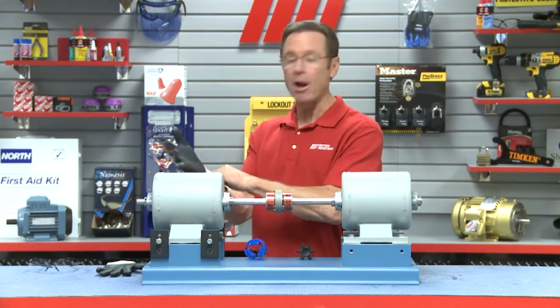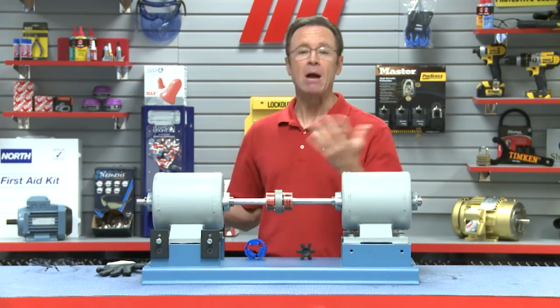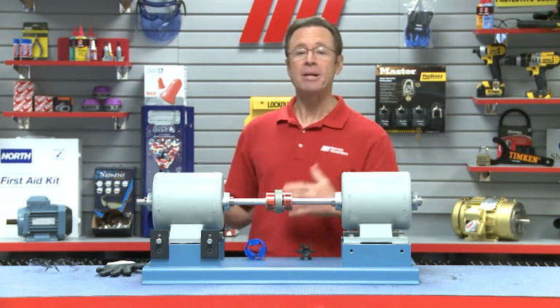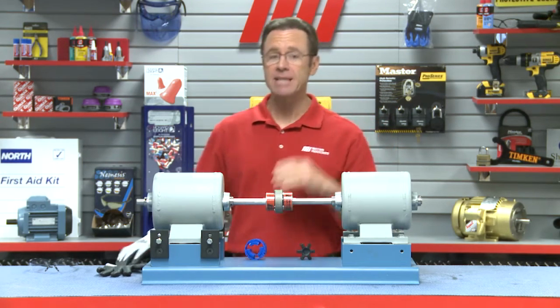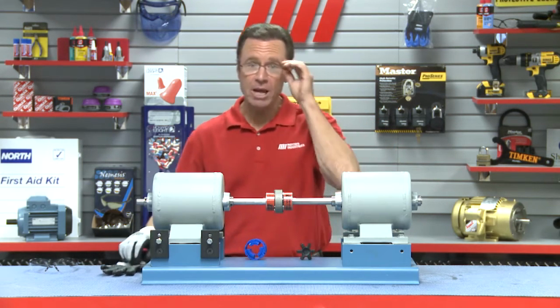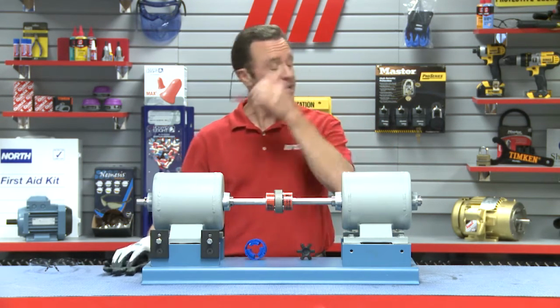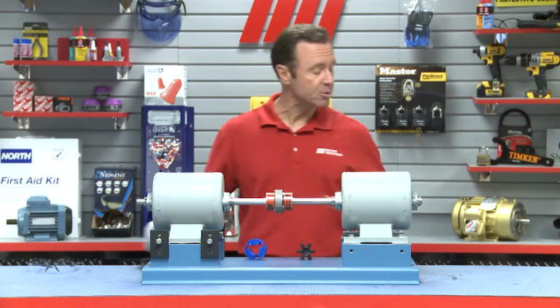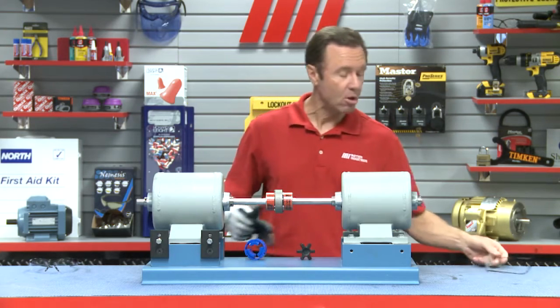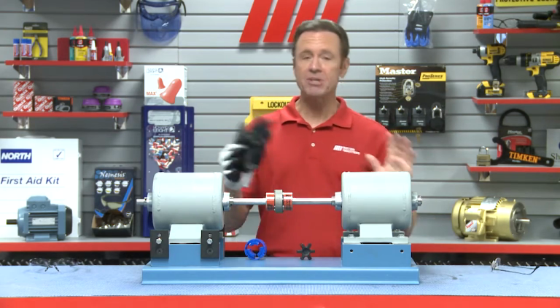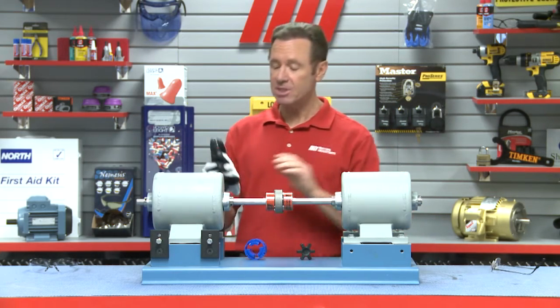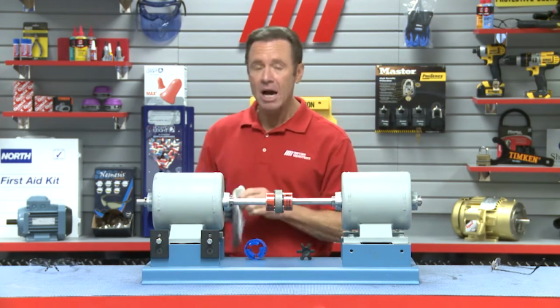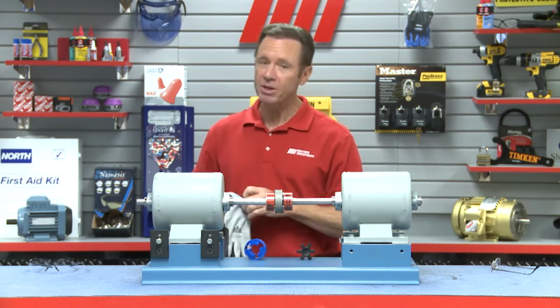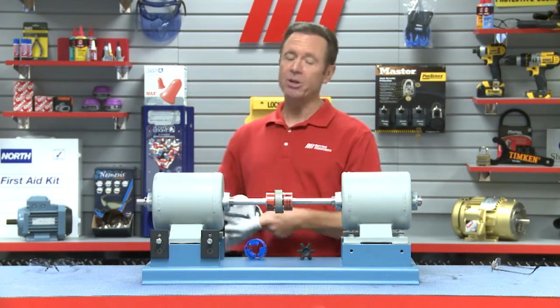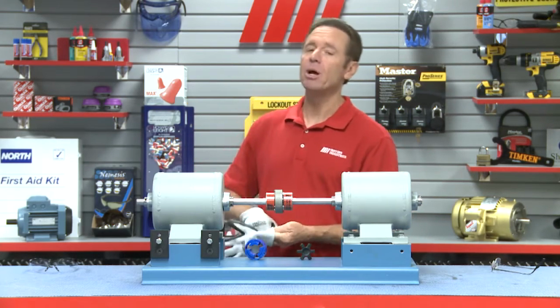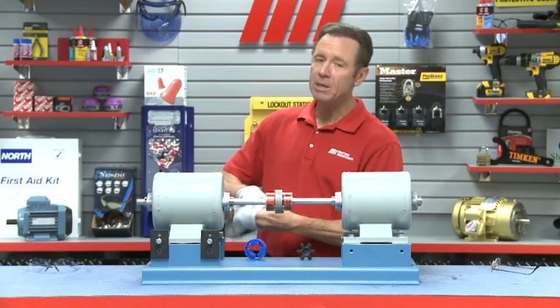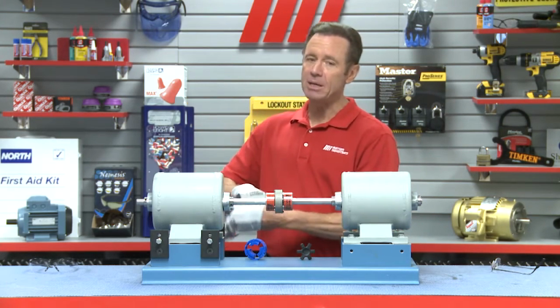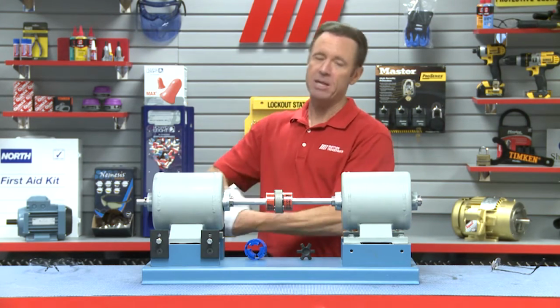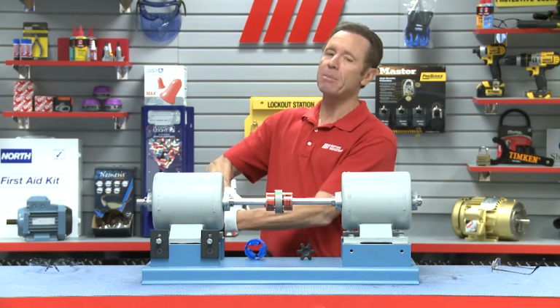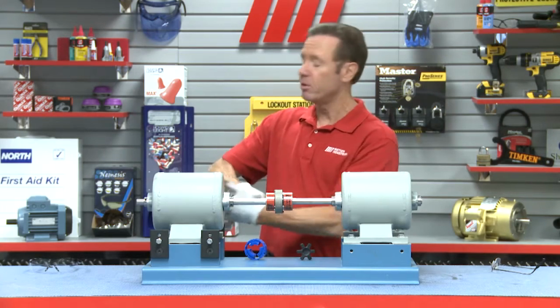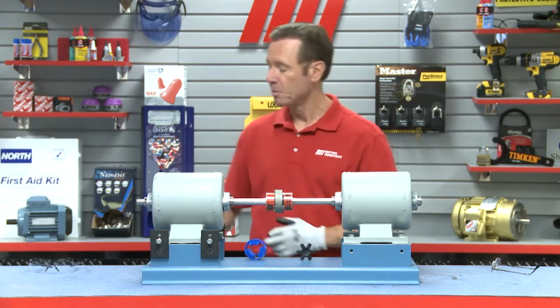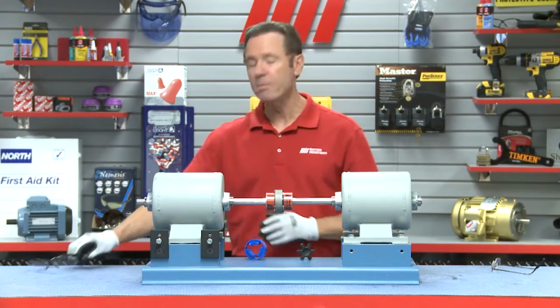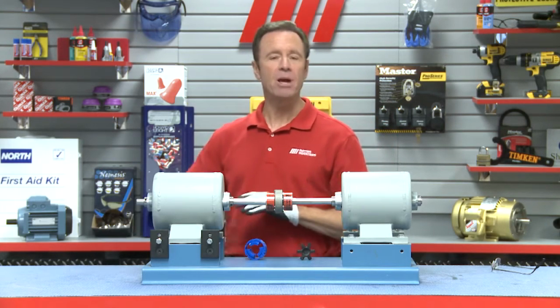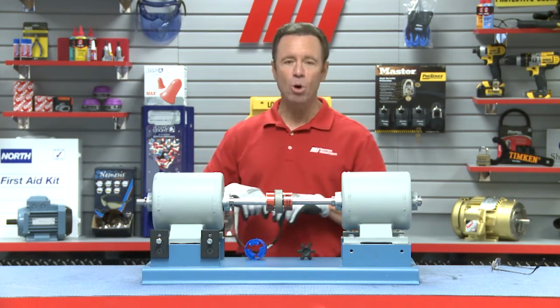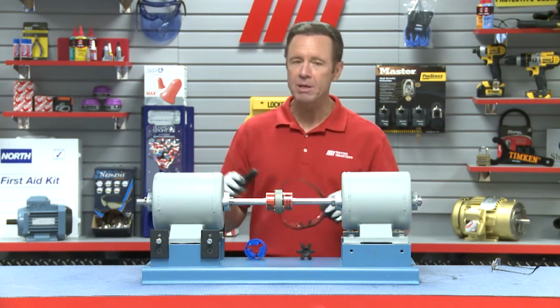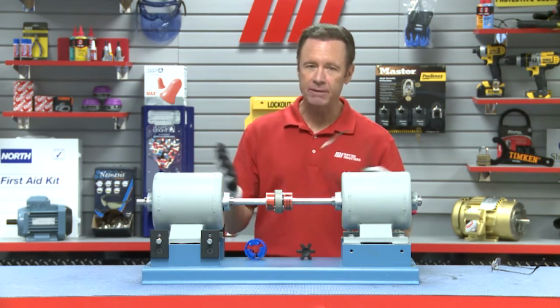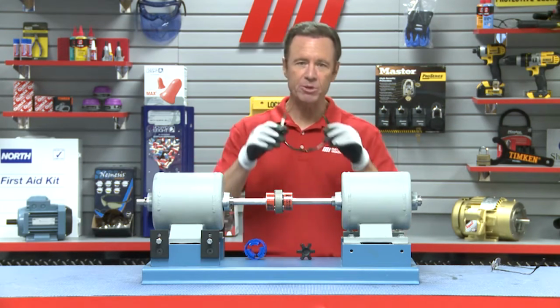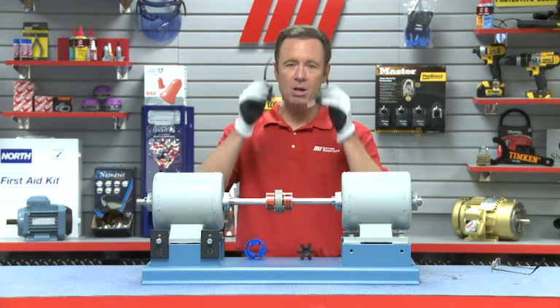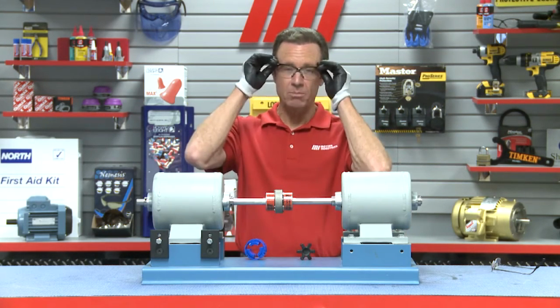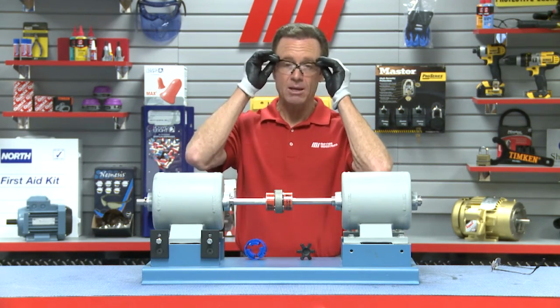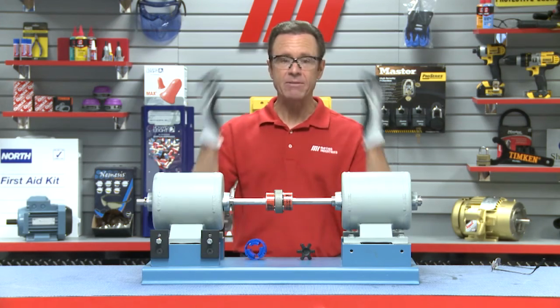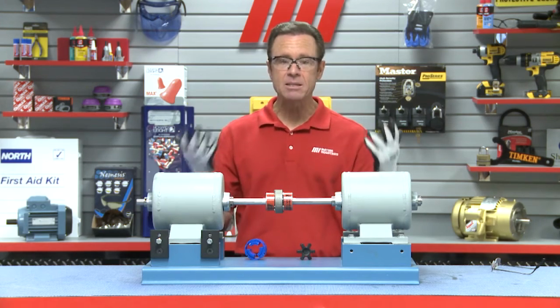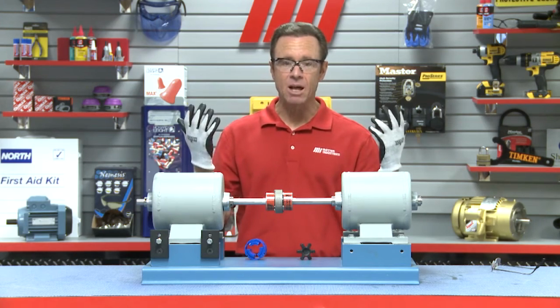All right, now I'm going to test this out and show you how easy it is to install. As you can see, I'm already starting to put on my PPE because that's the proper way to do it. You want to make sure you have the appropriate PPE for whatever the job calls for — safety glasses and gloves.